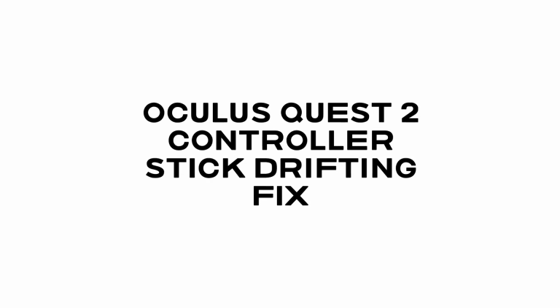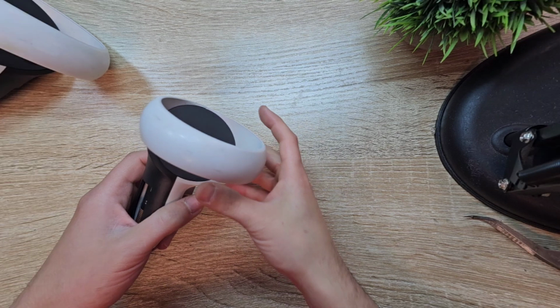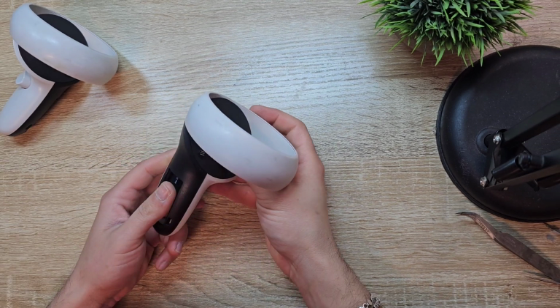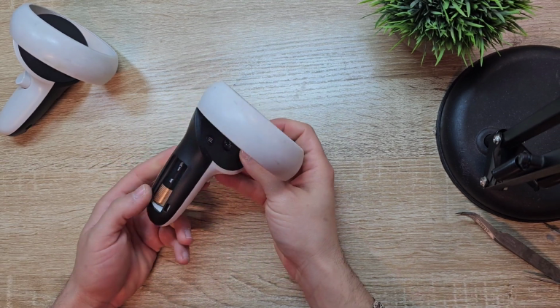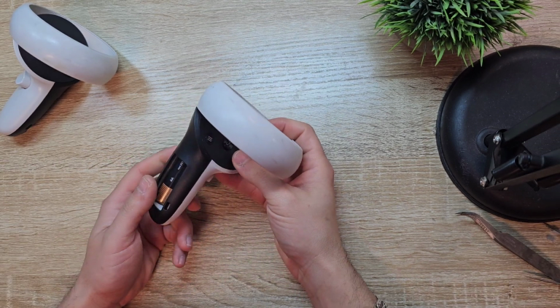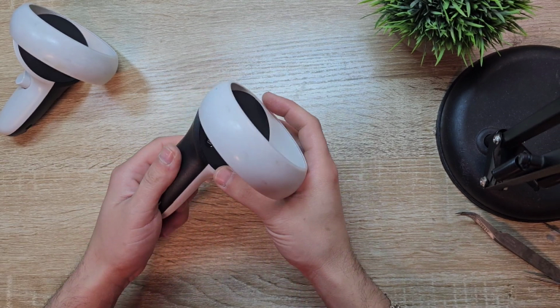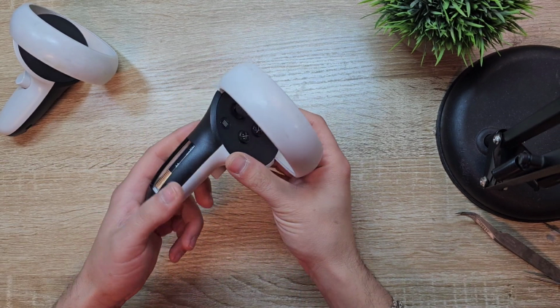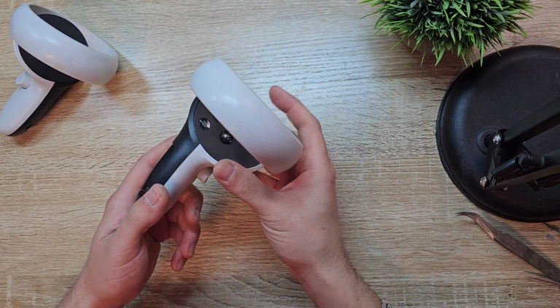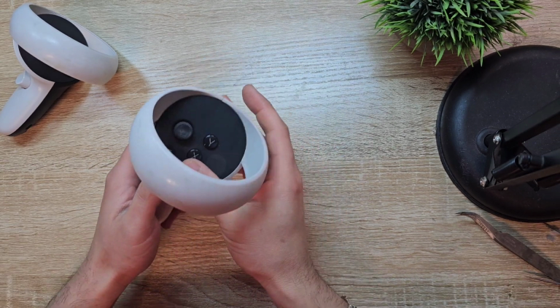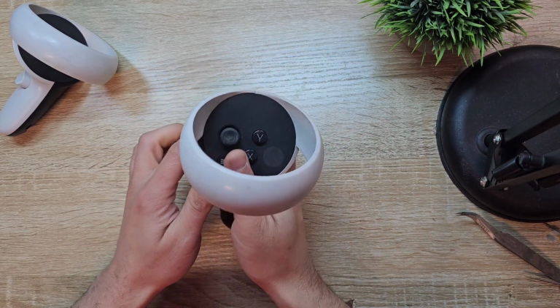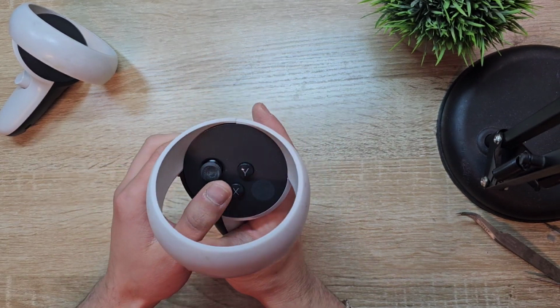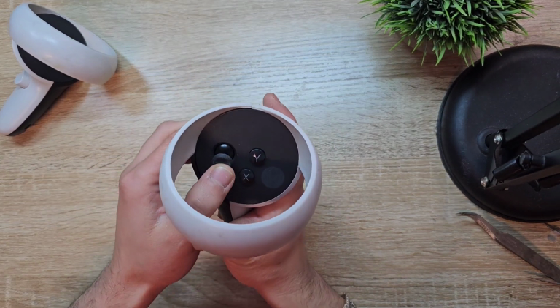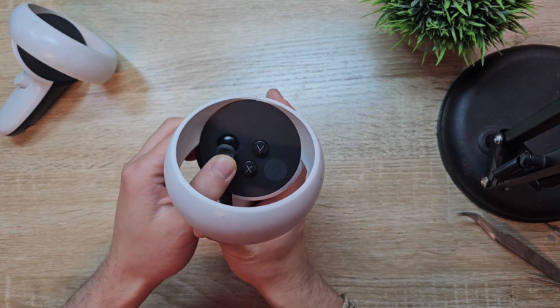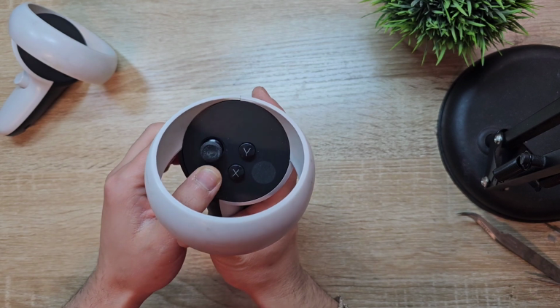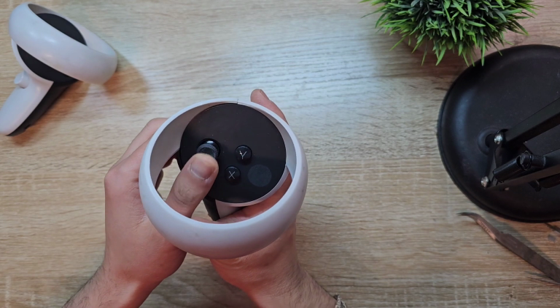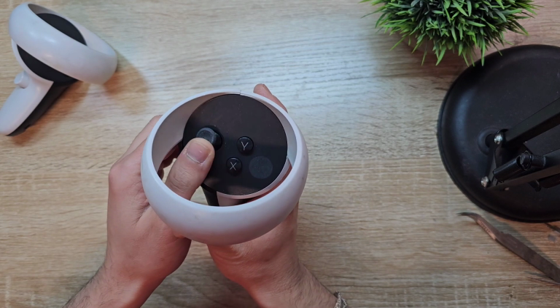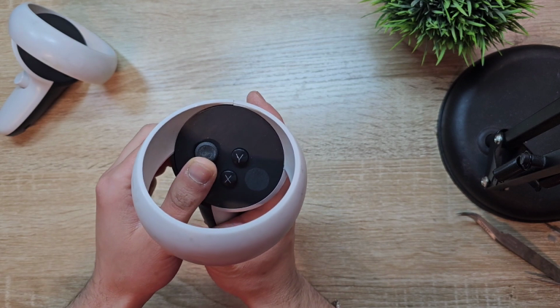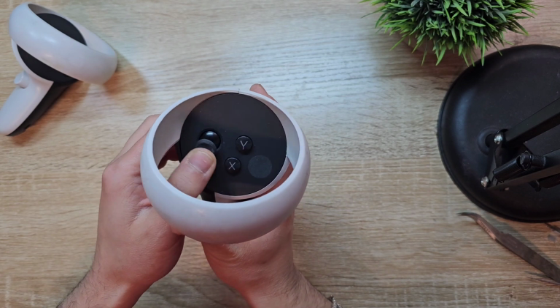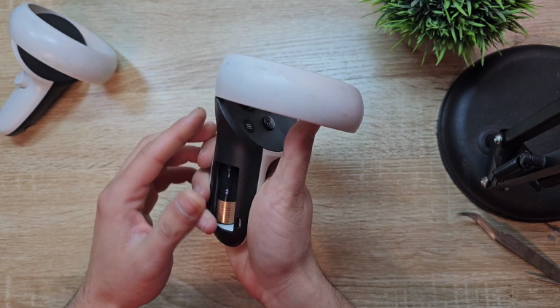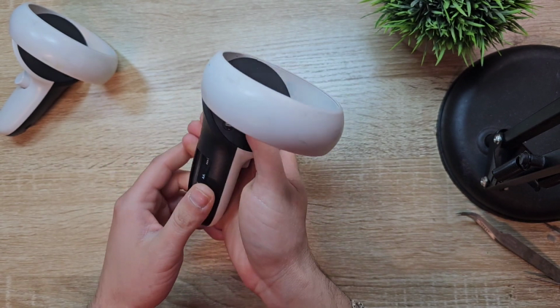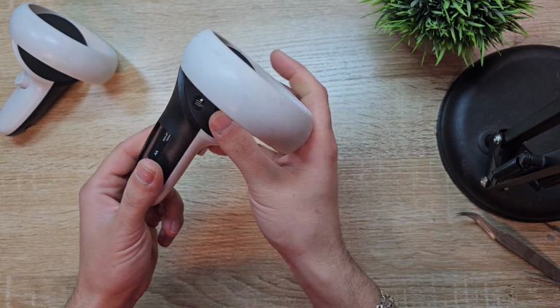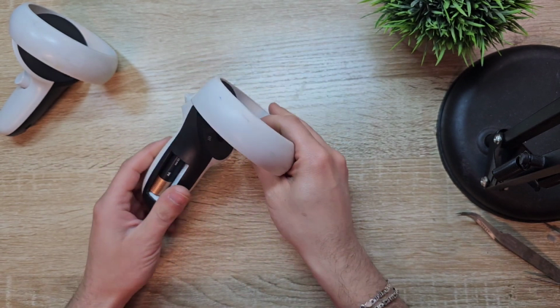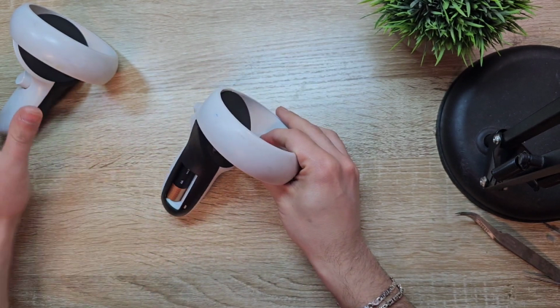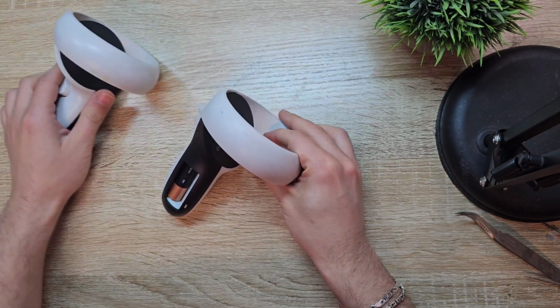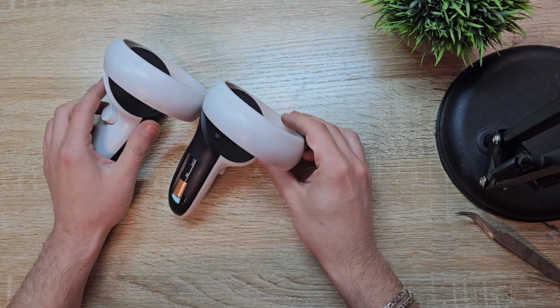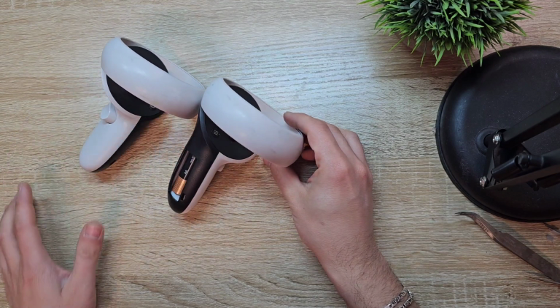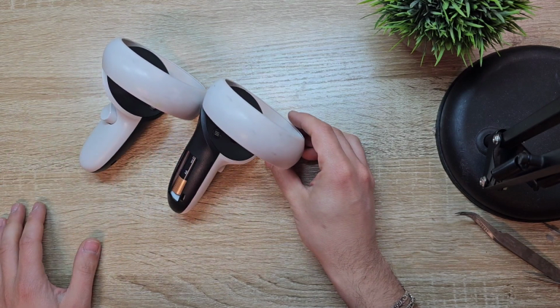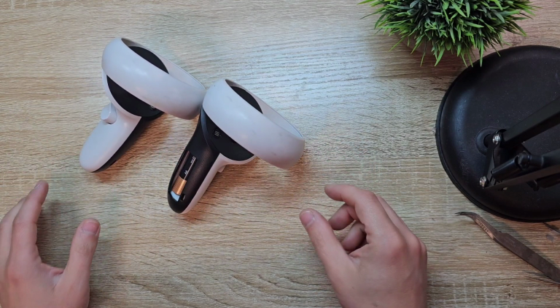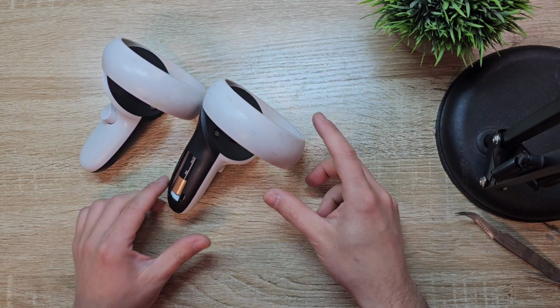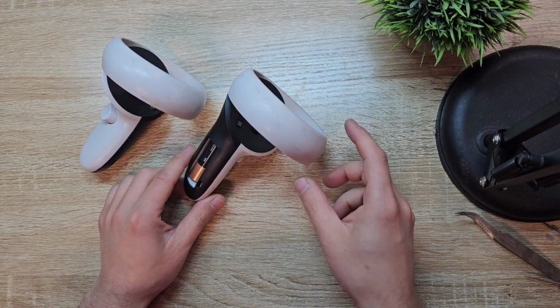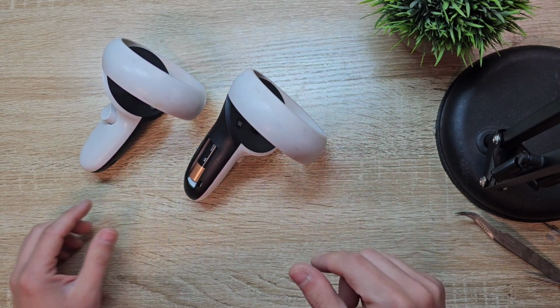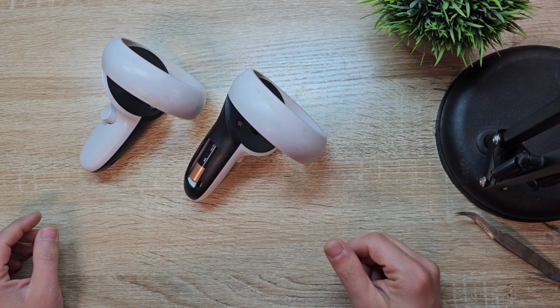I have the Oculus controller and the customer said the stick has some drifting issue, so I will try to fix both of them today. If you have any questions, please let me know.